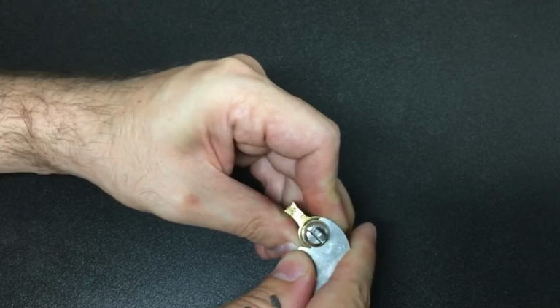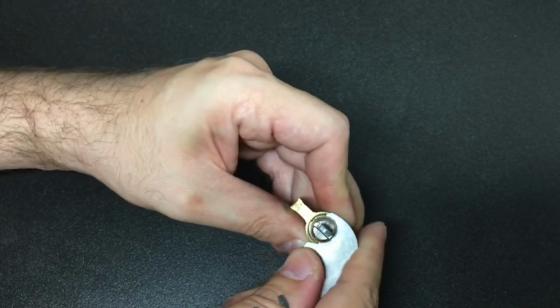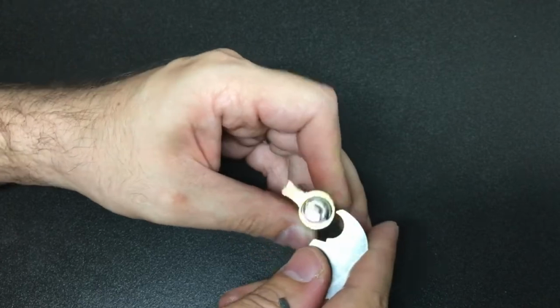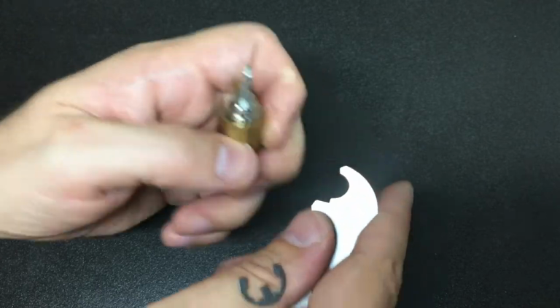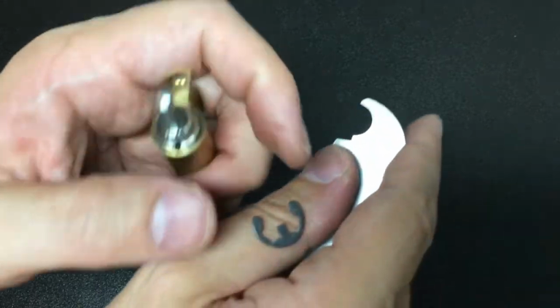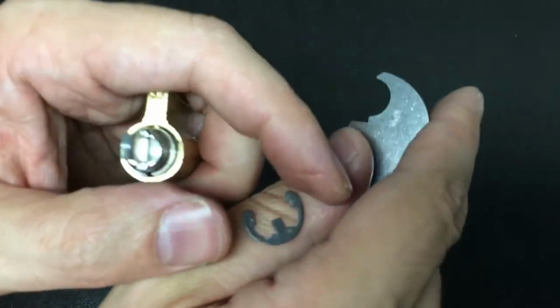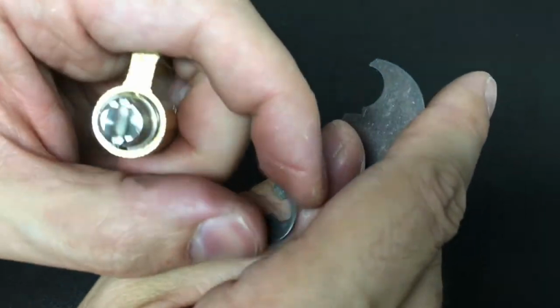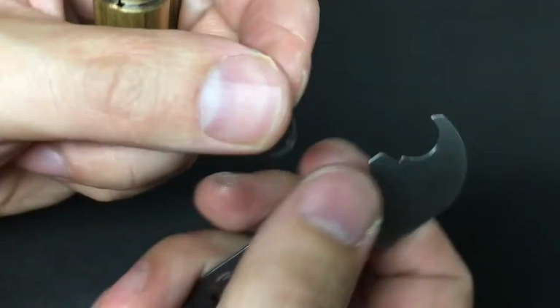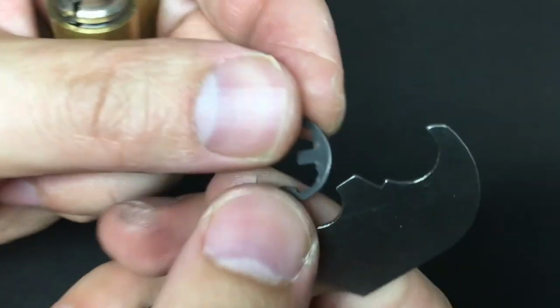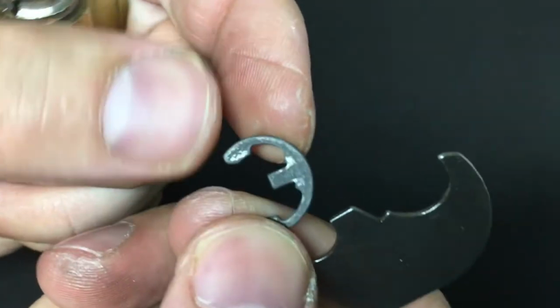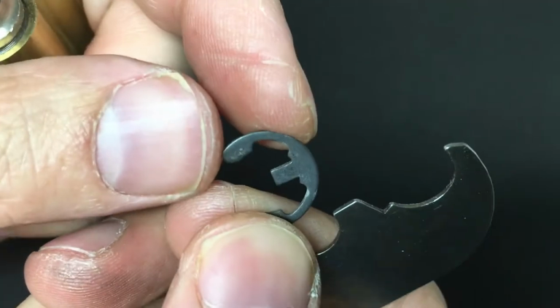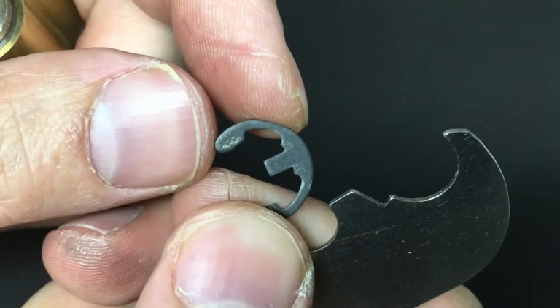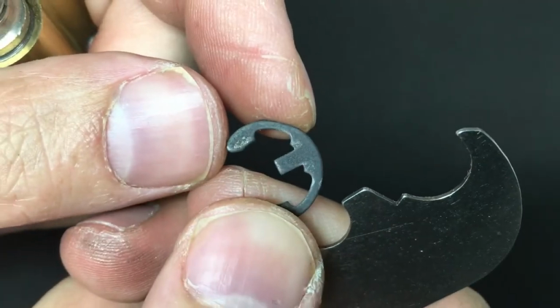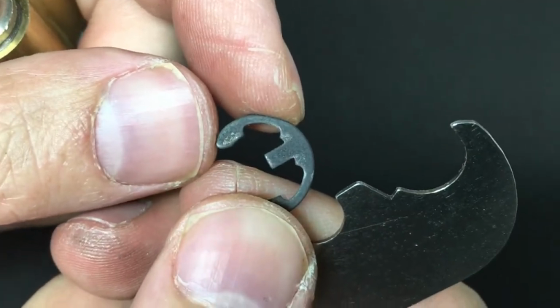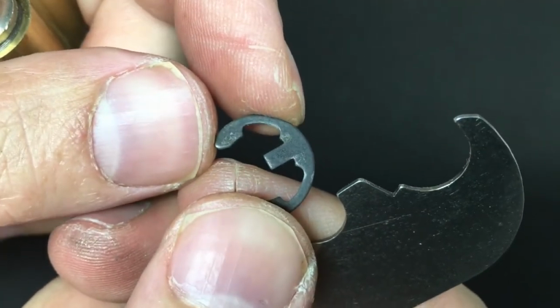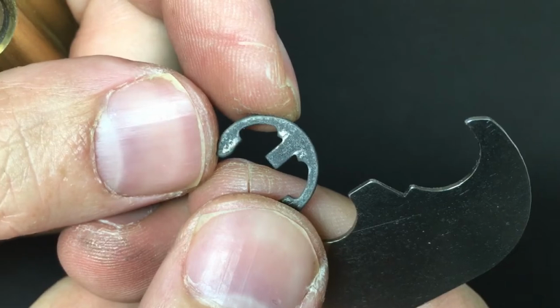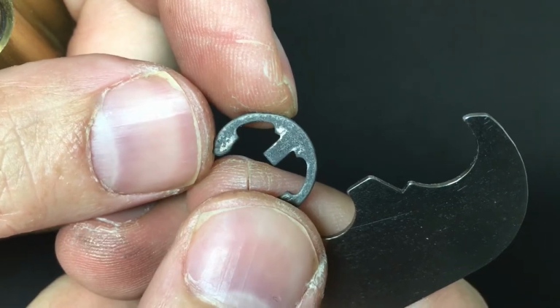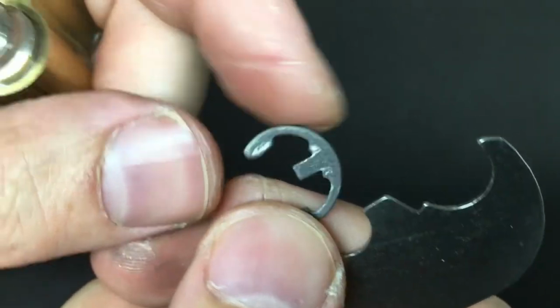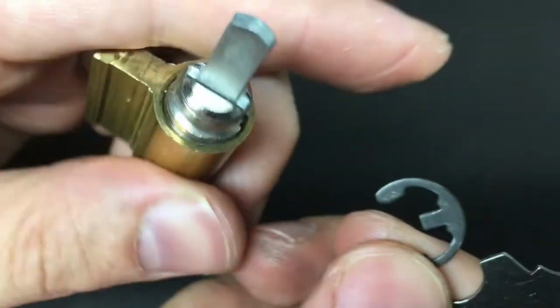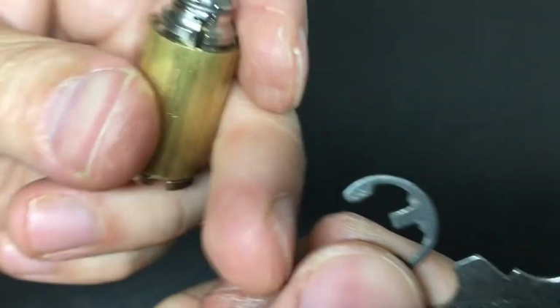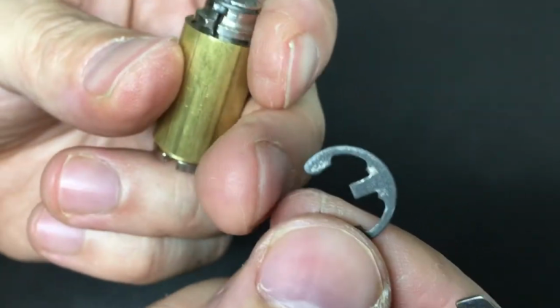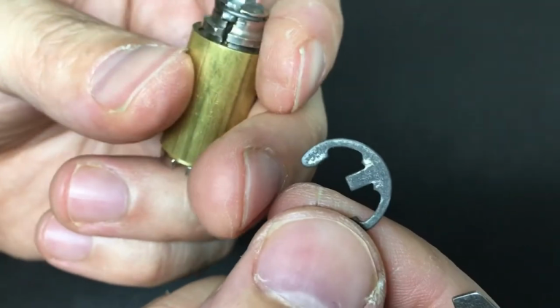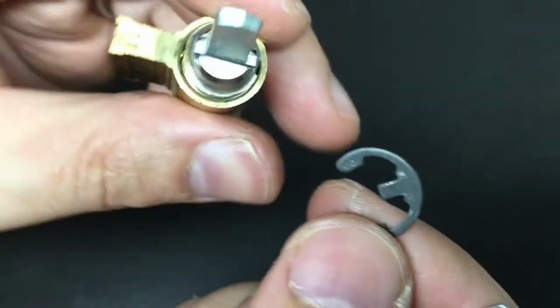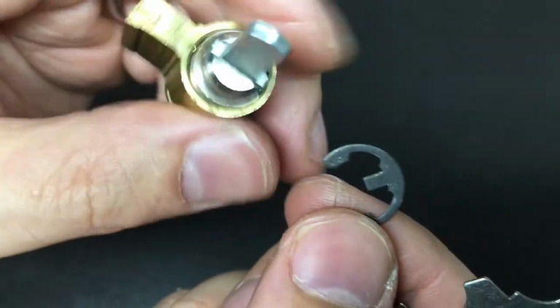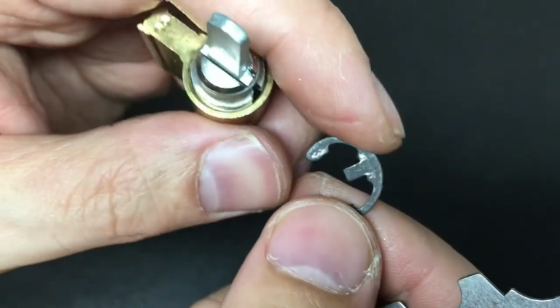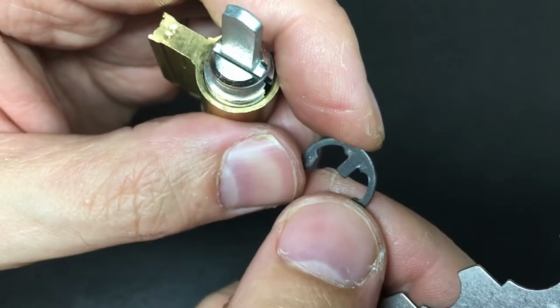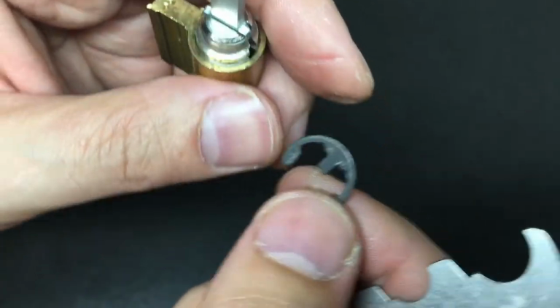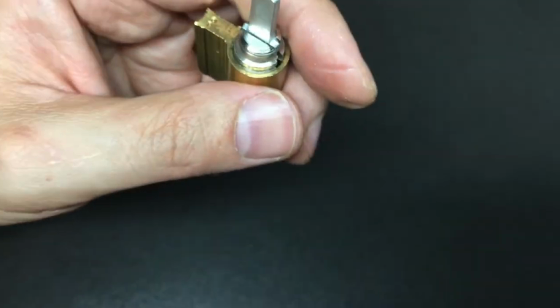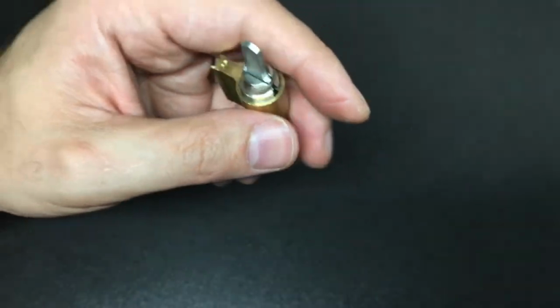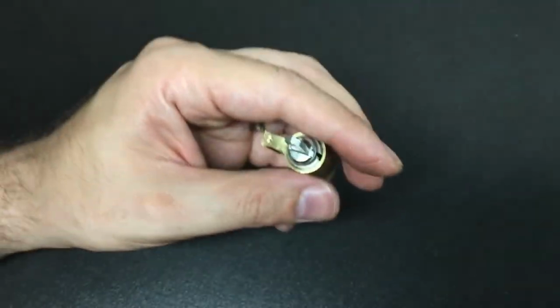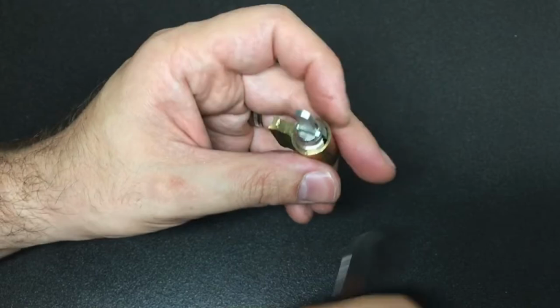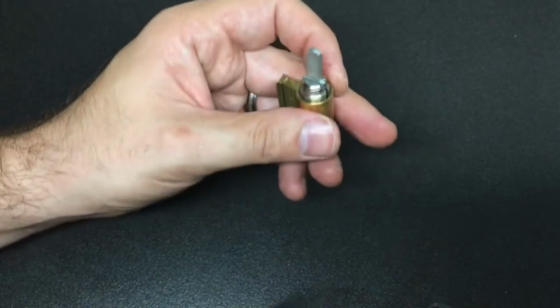Oh phew, that was hard — oh my goodness! No wonder, look at that — that's crazy. That's like the worst circlip to get off ever. Okay, well at least we got it off.